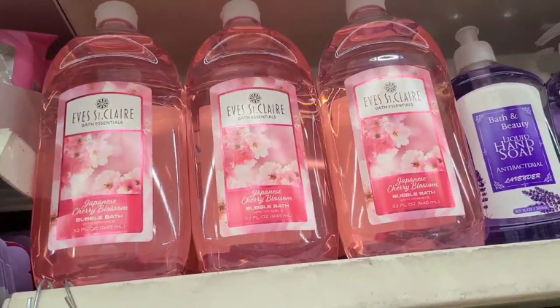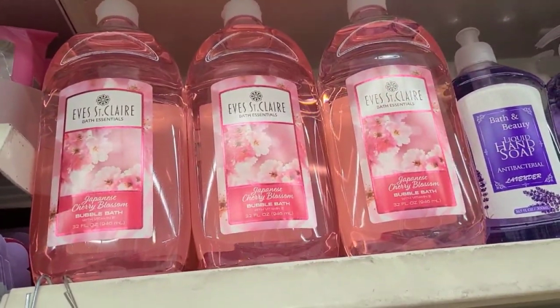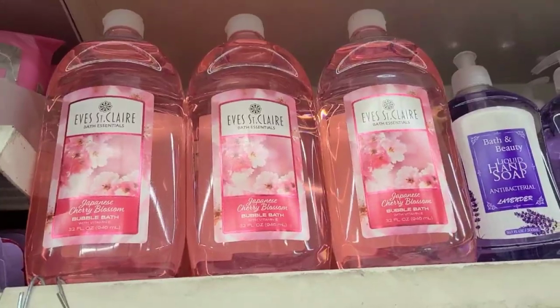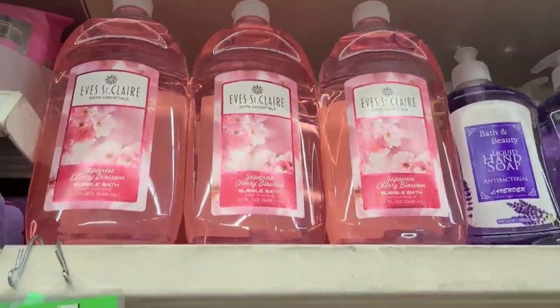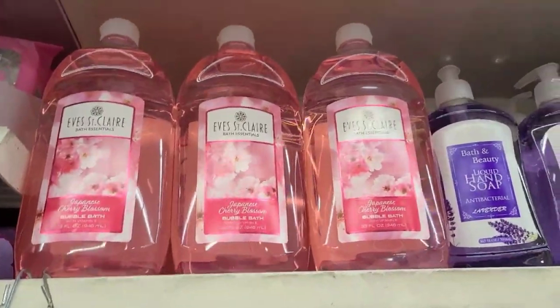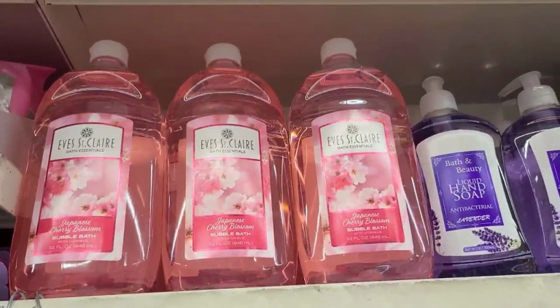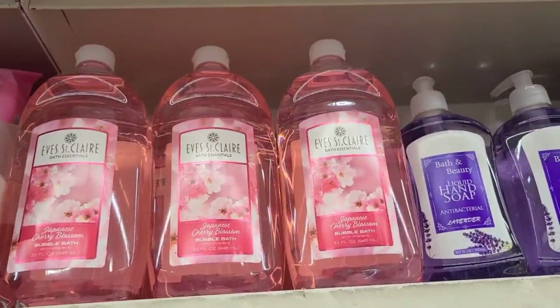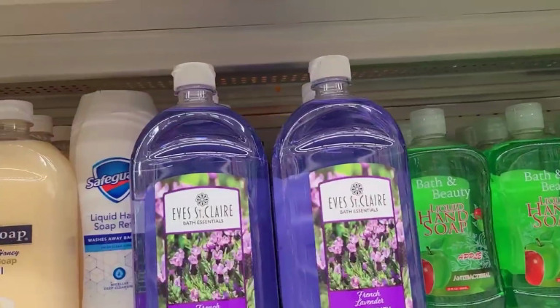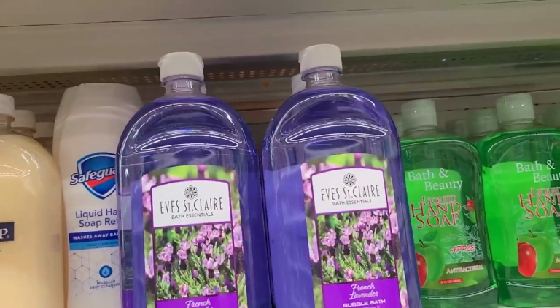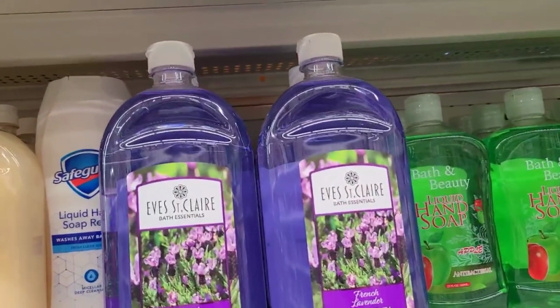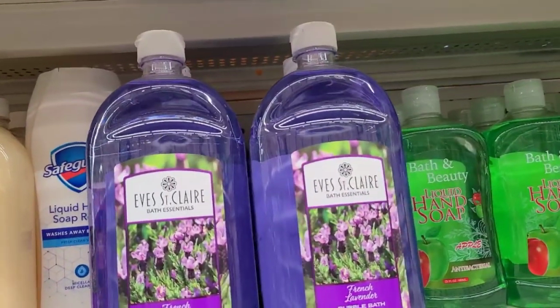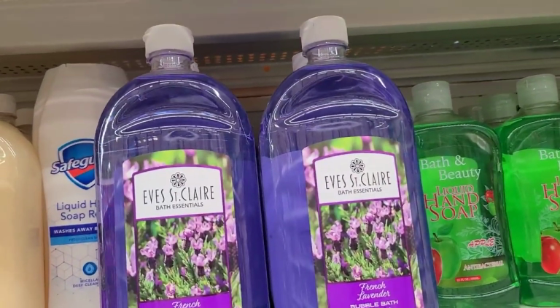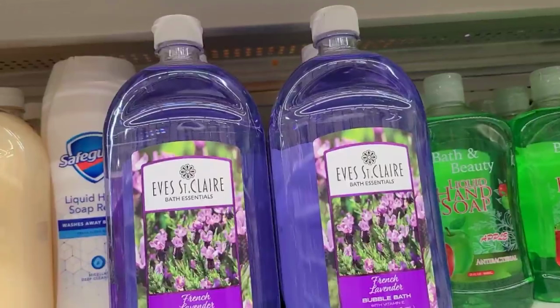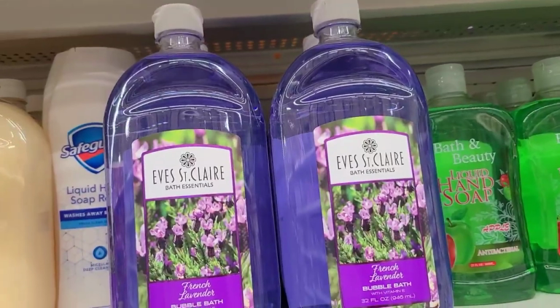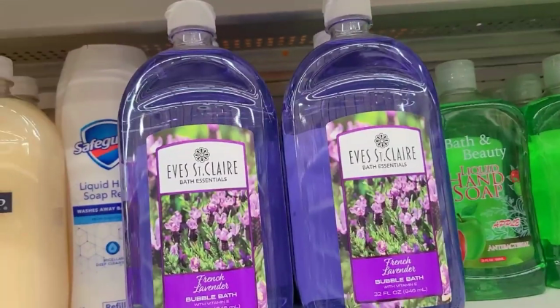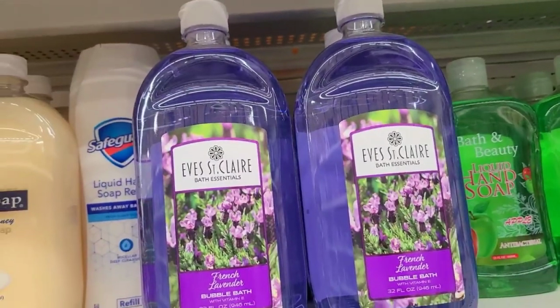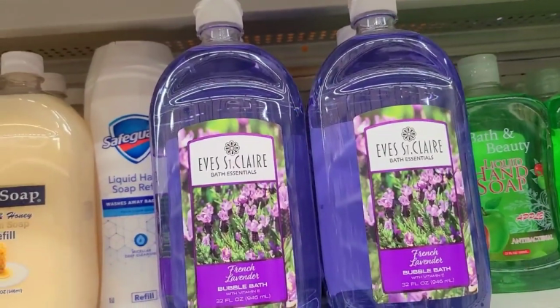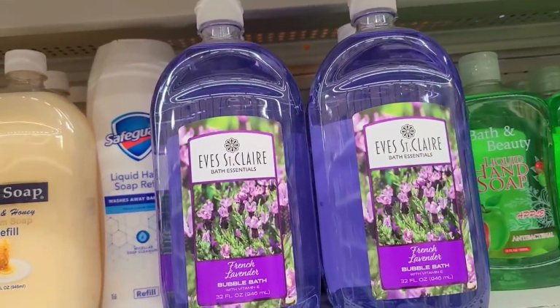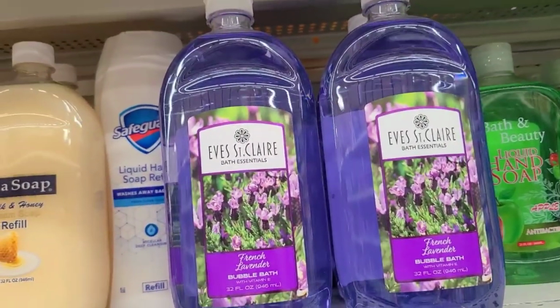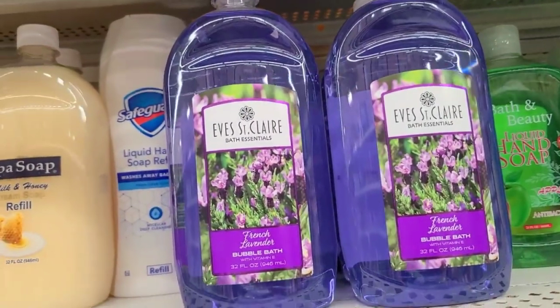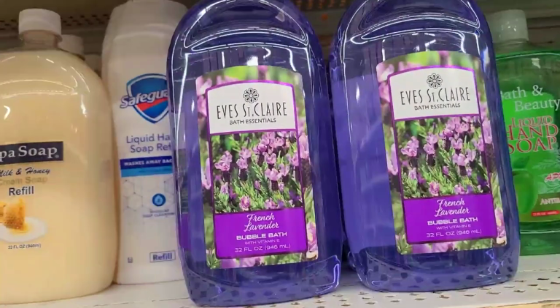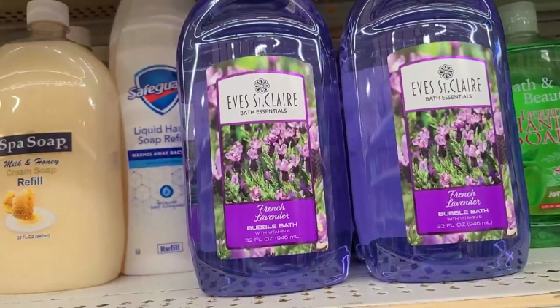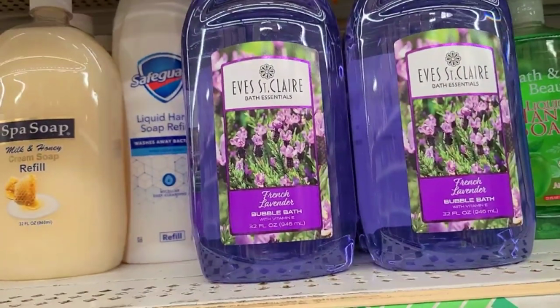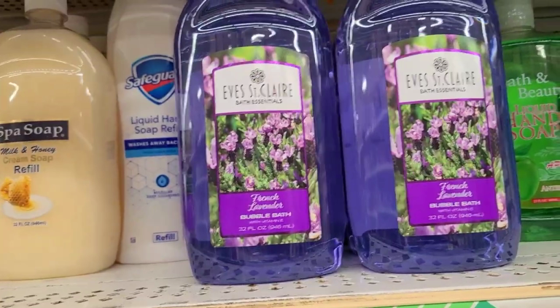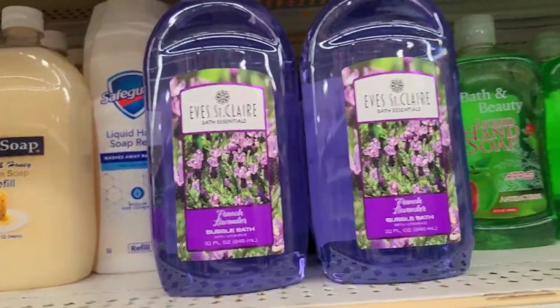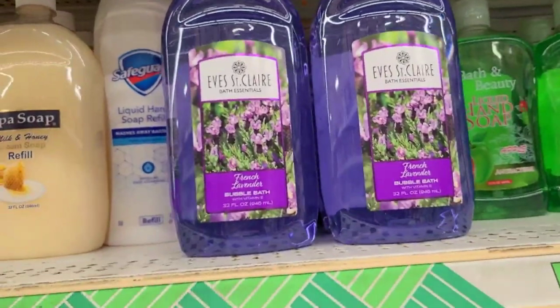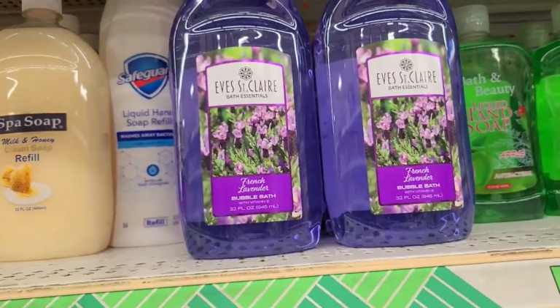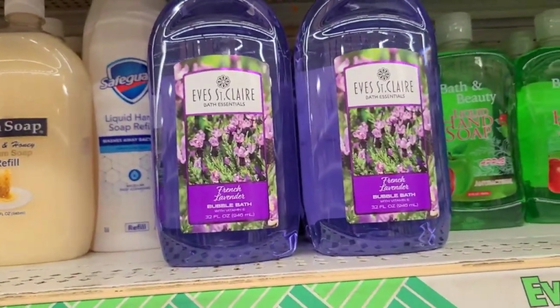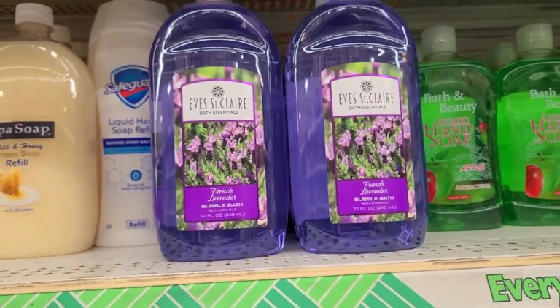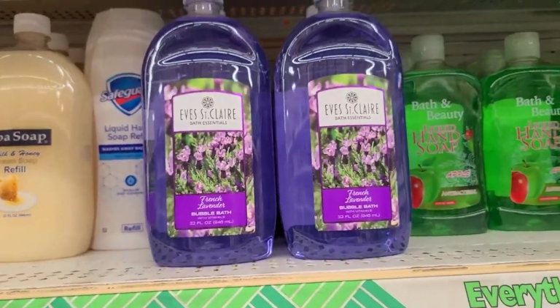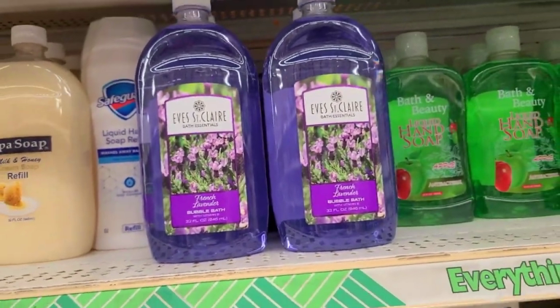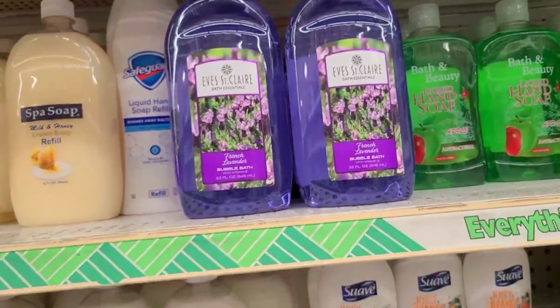They got the Eve Sinclair Japanese Cherry Blossom bubble bath, and this product is actually made in Canada. They also have the Eve Sinclair Bath Essentials Fresh Lavender — that's also a product of Canada as well.